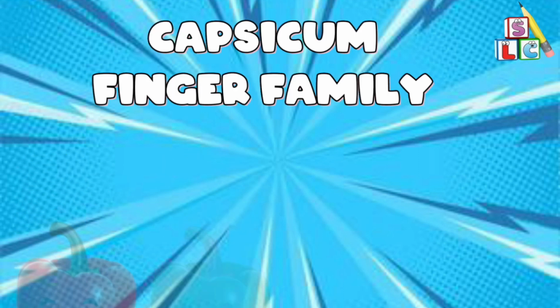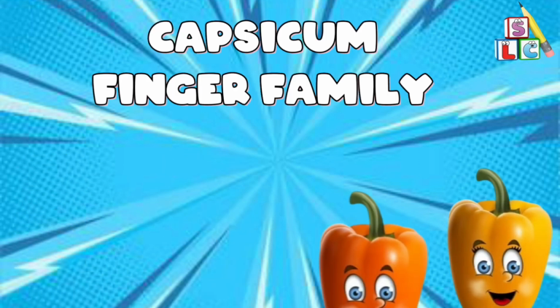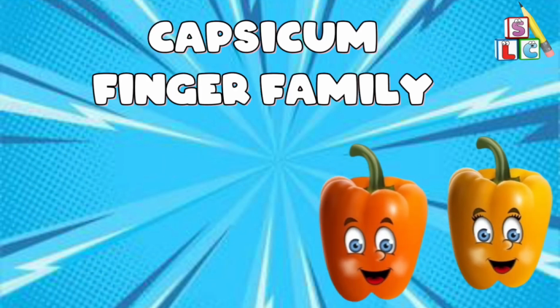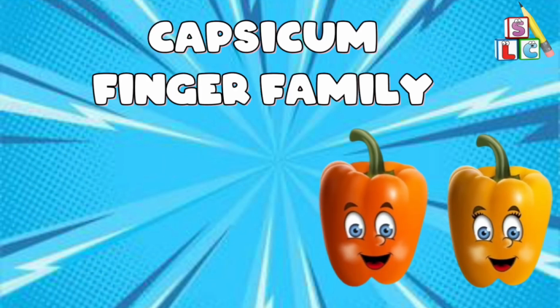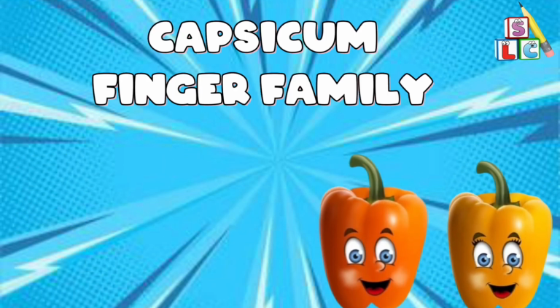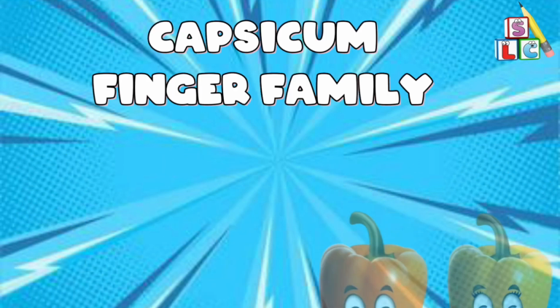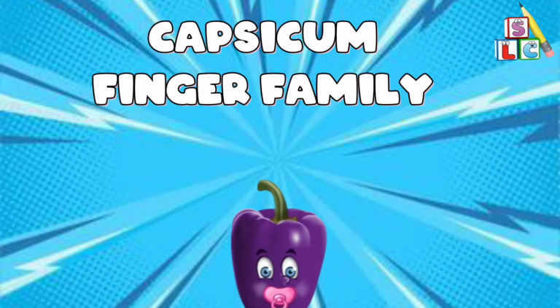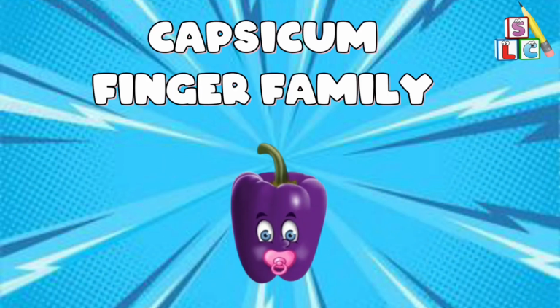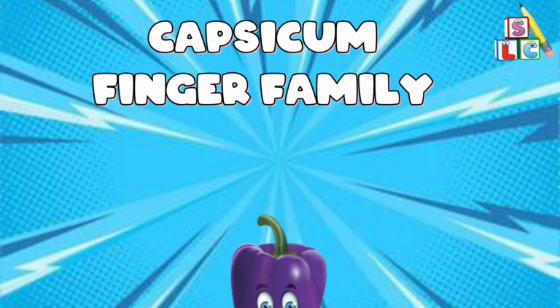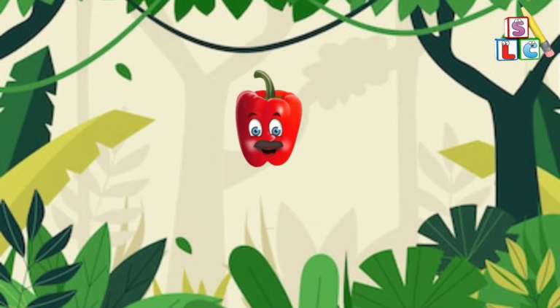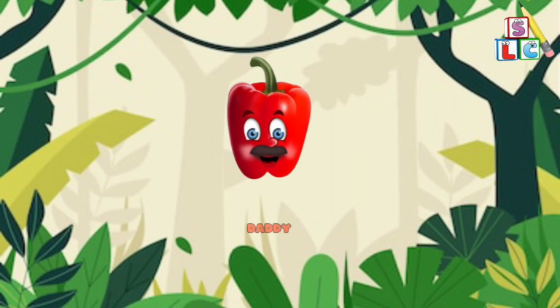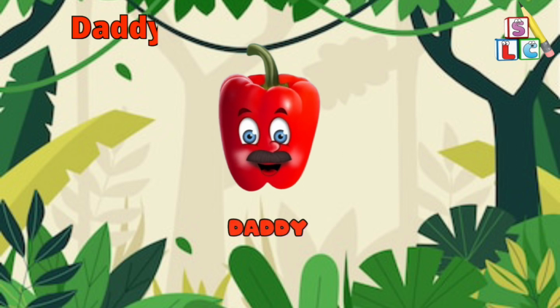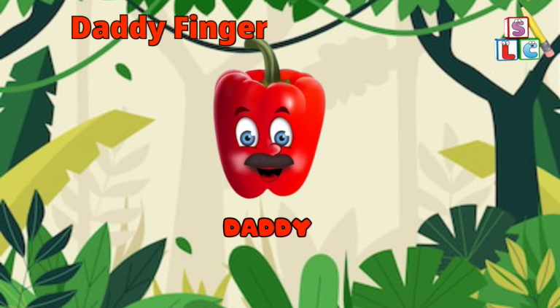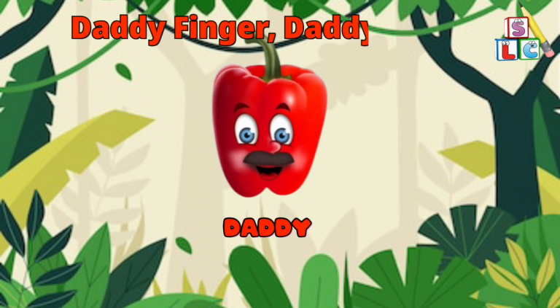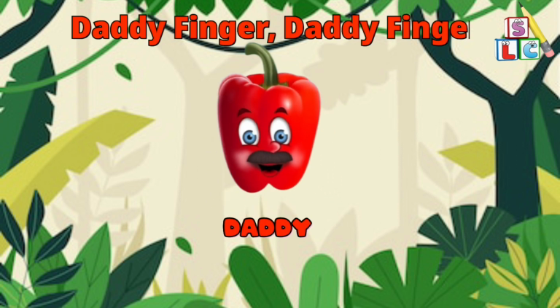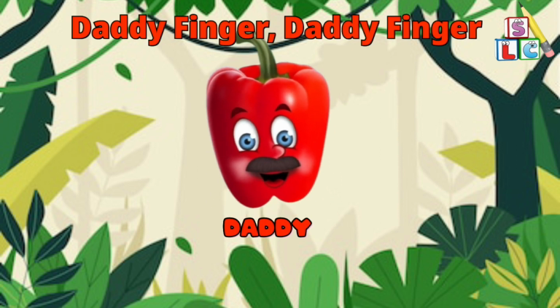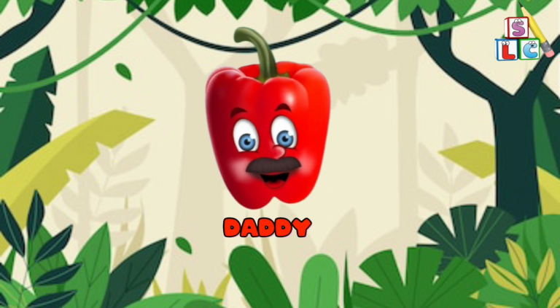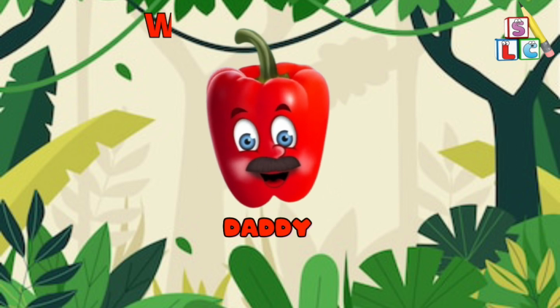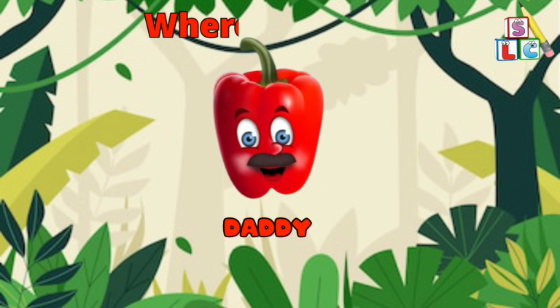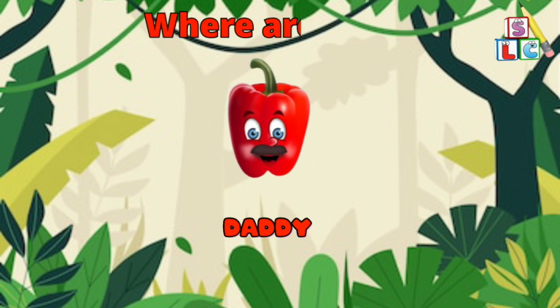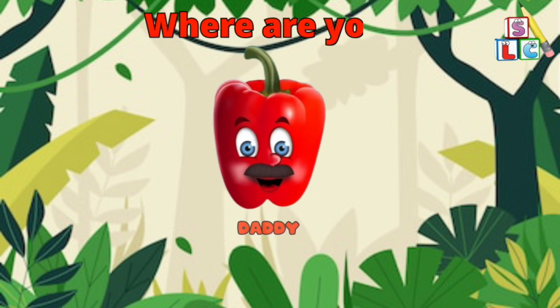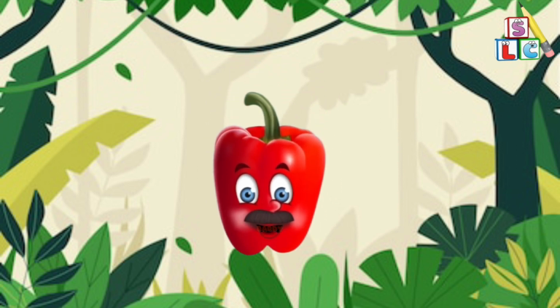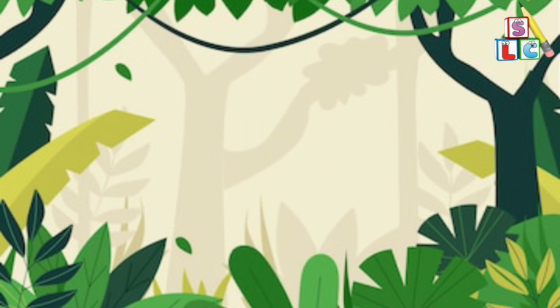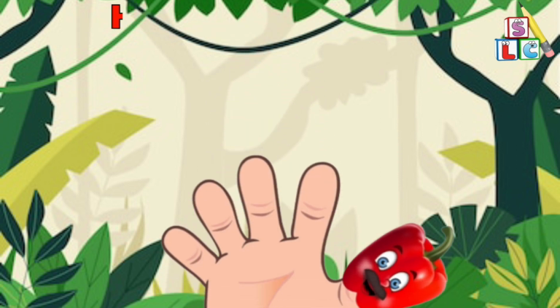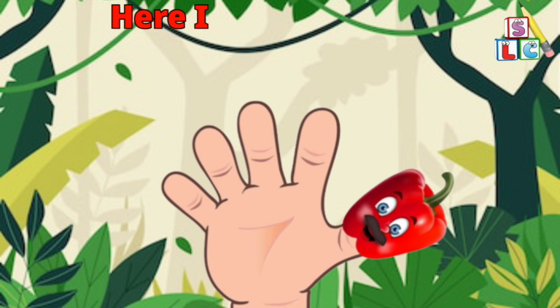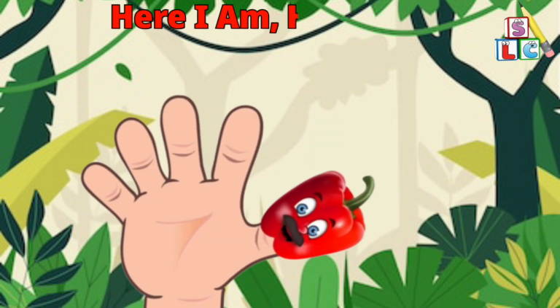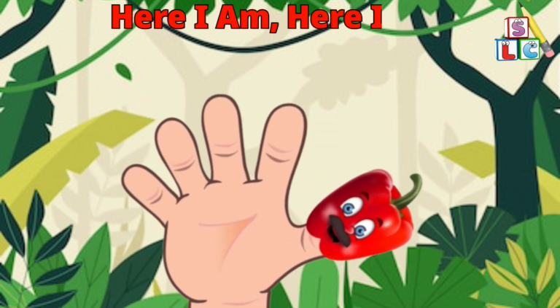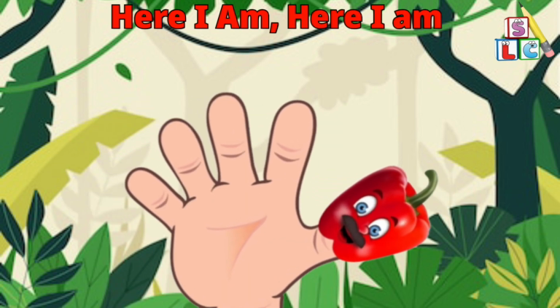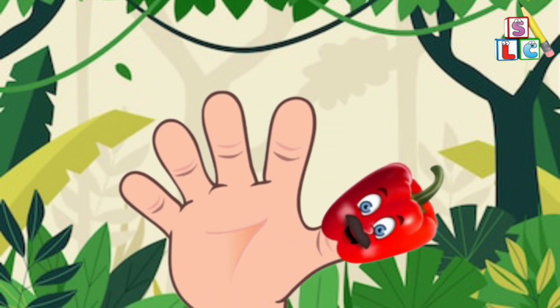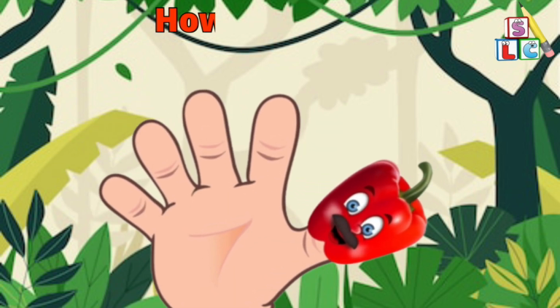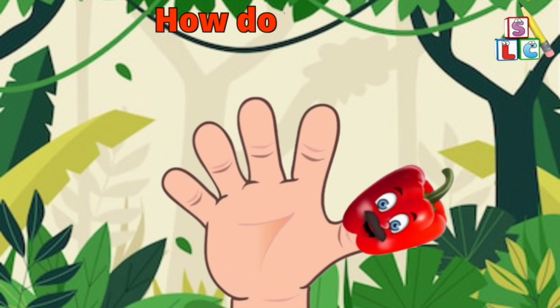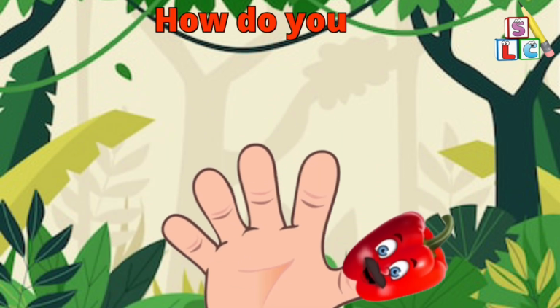Capsicum Finger Family. Daddy Finger, Daddy Finger, where are you? Here I am, here I am, how do you do?